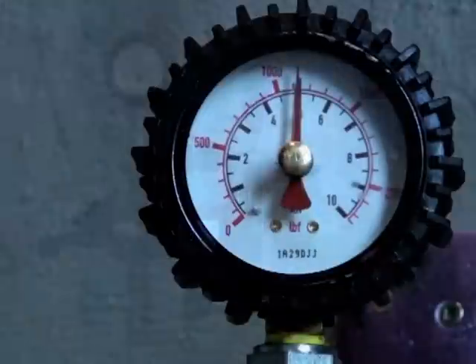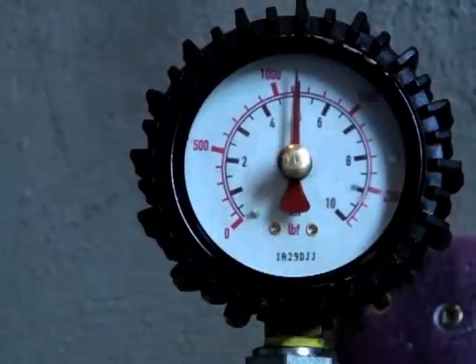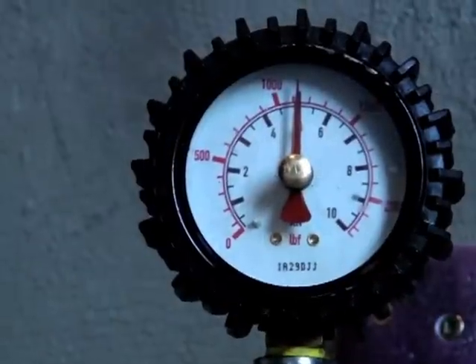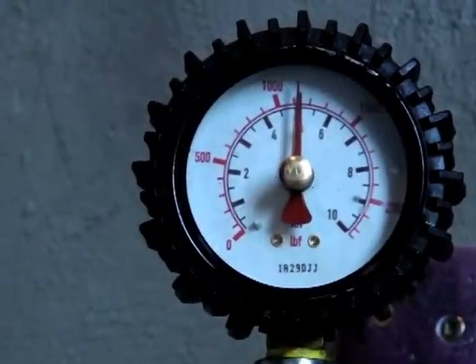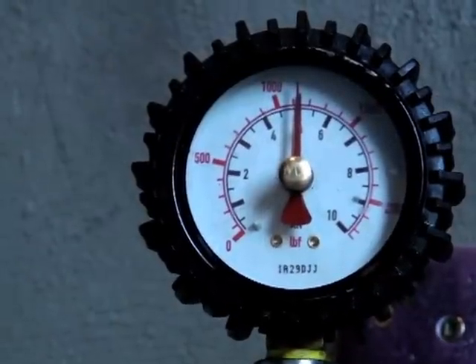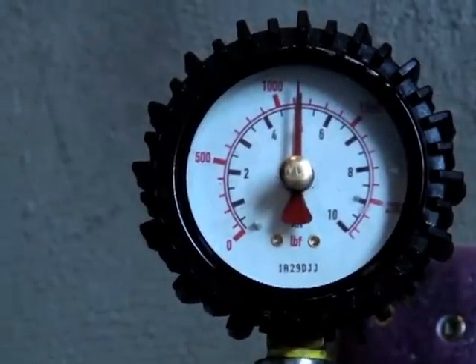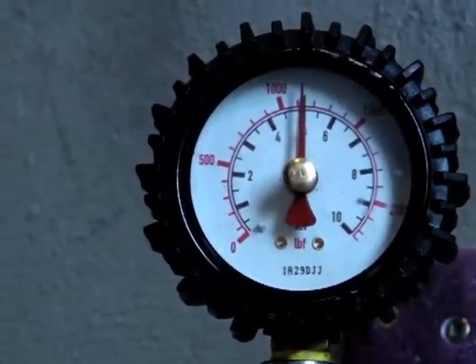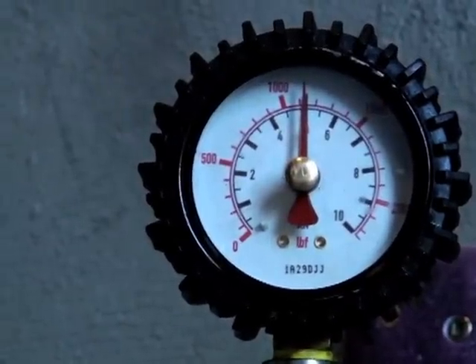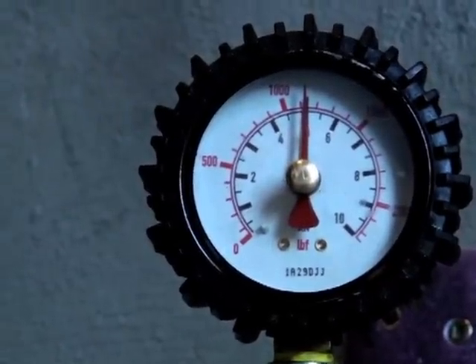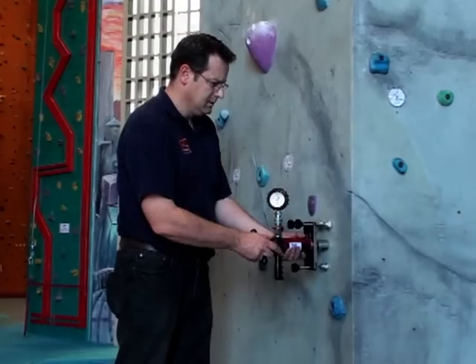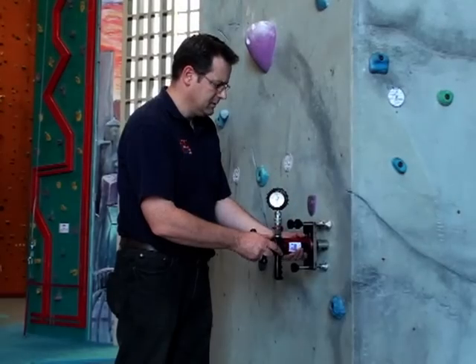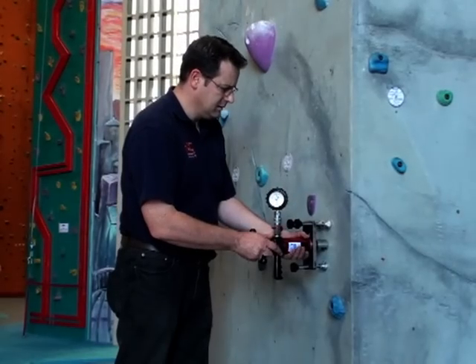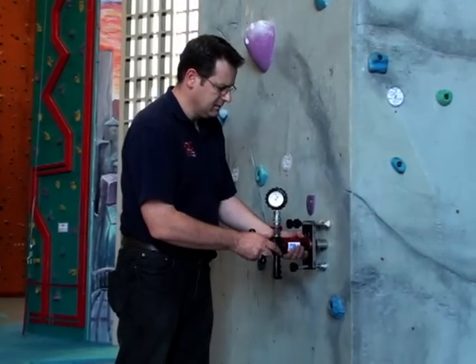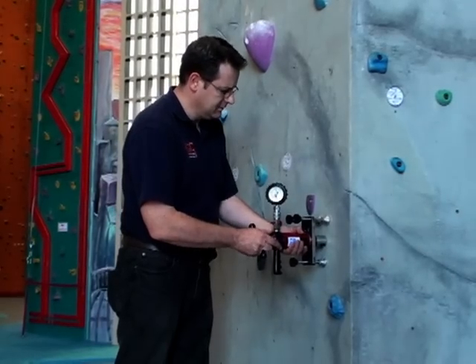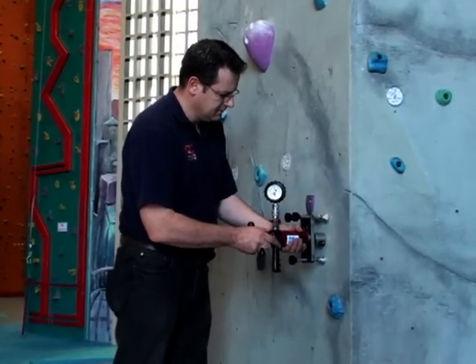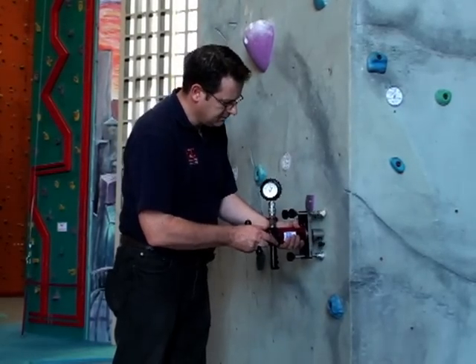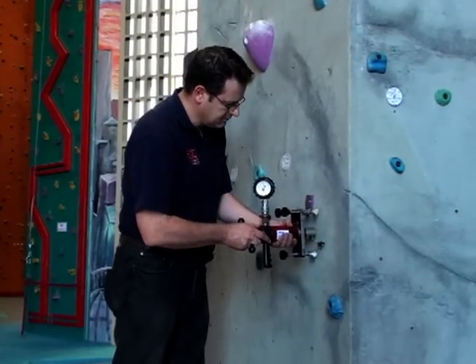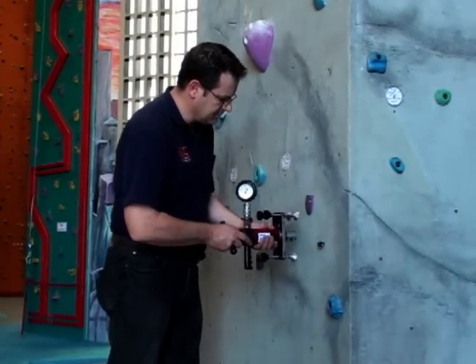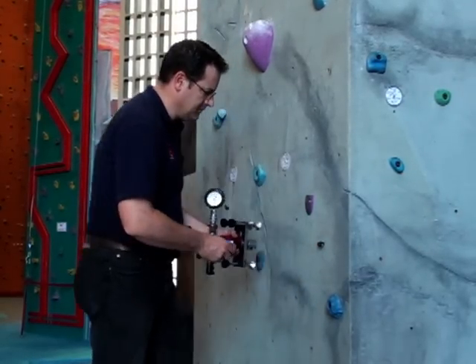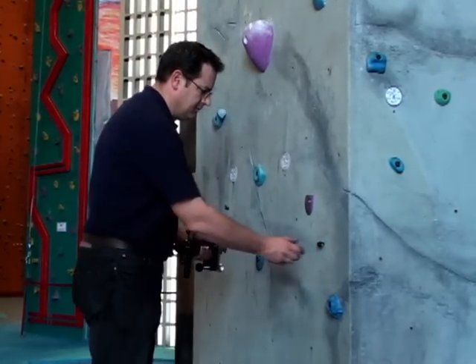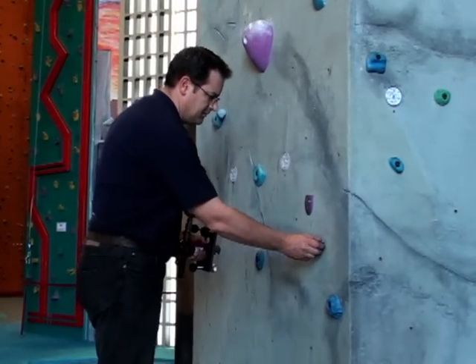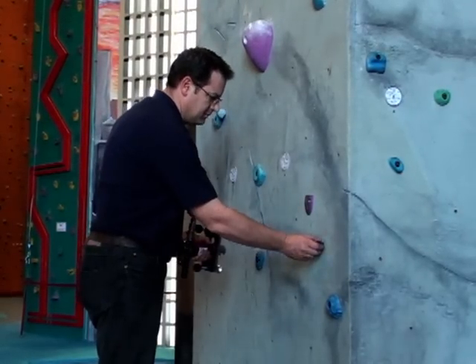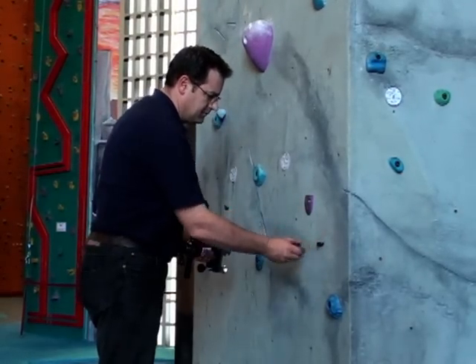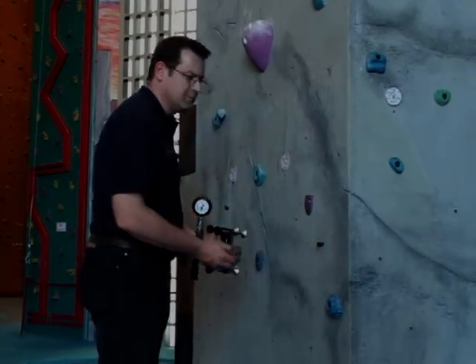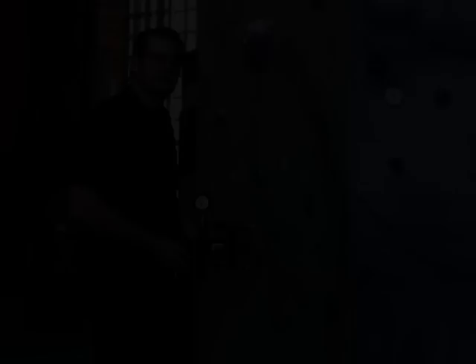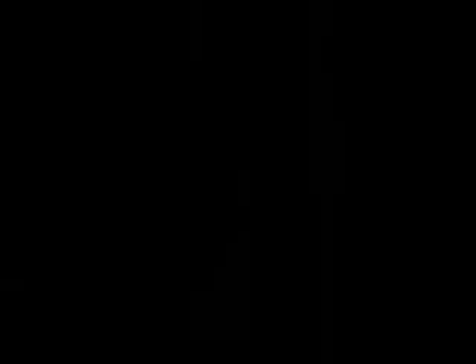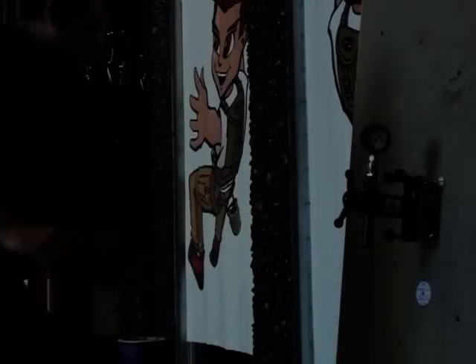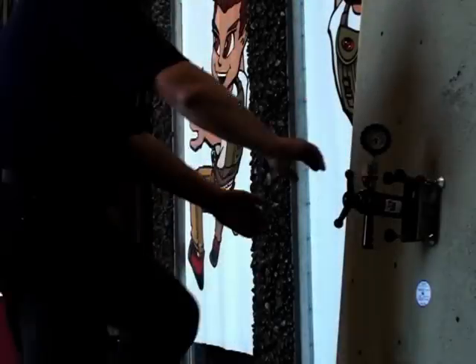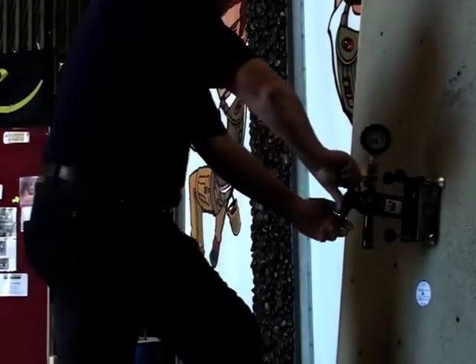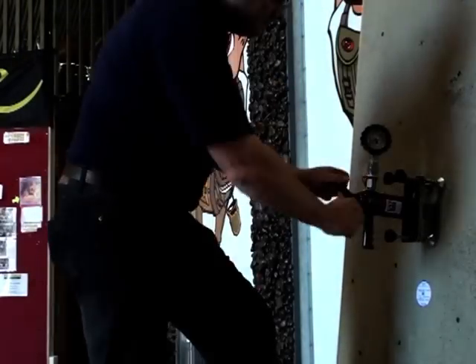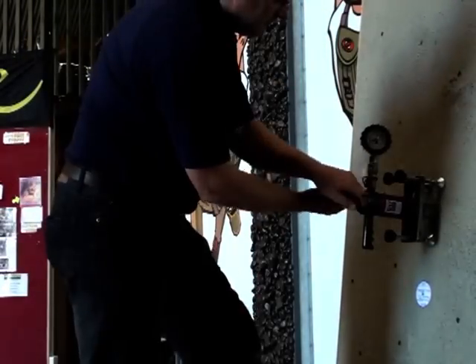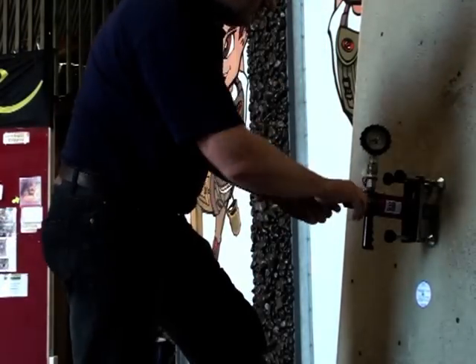Also supplied with the HydraJaw are the calibration certificates for the two gauges, which ensure that the tension loads being applied to the anchor points are both accurate and traceable.